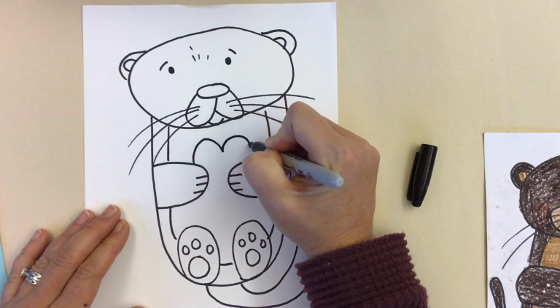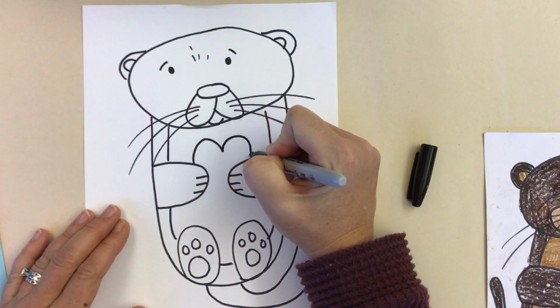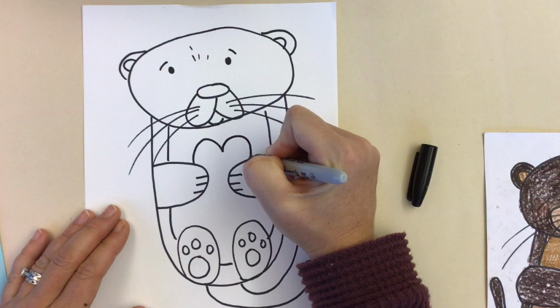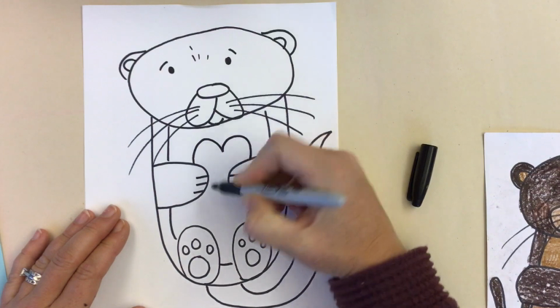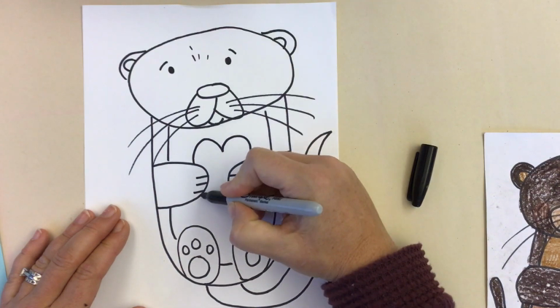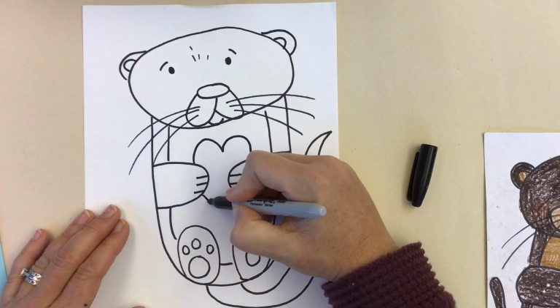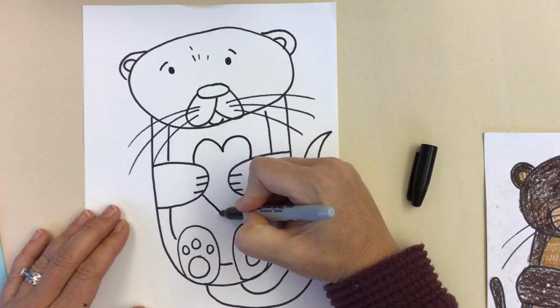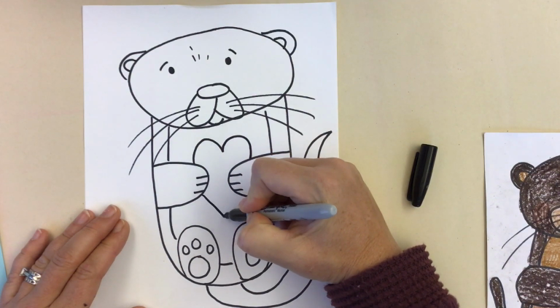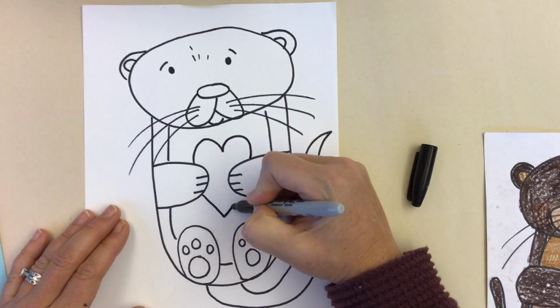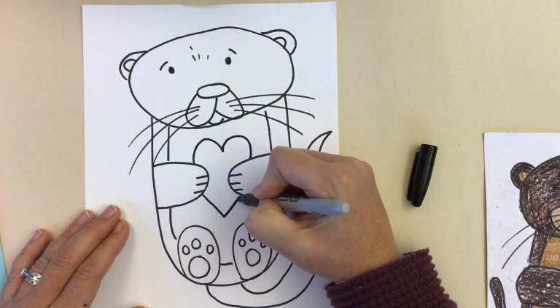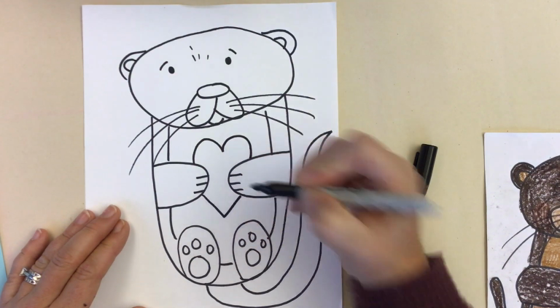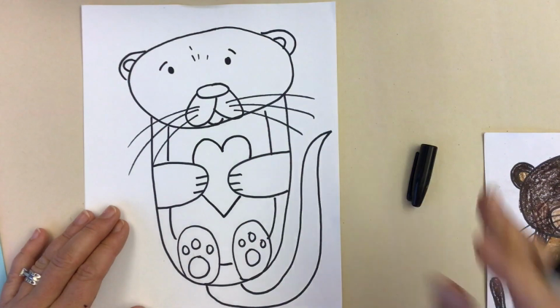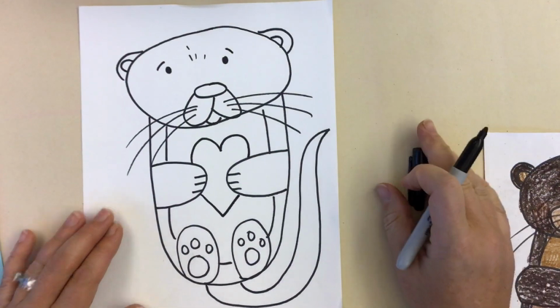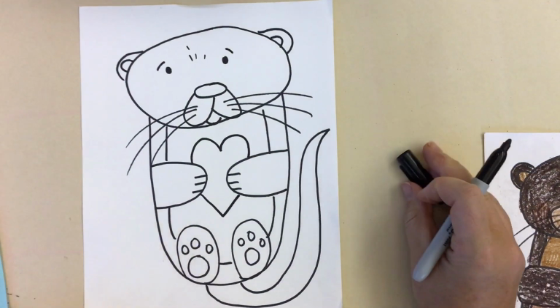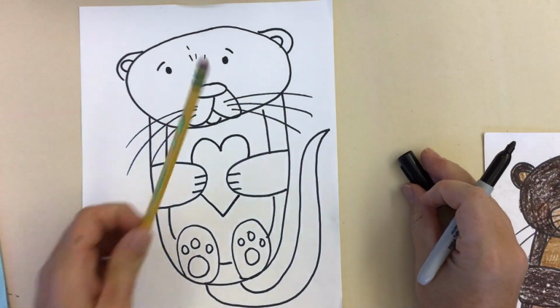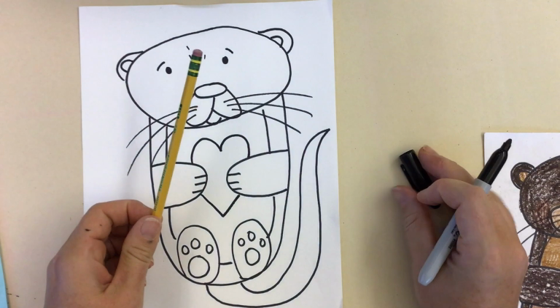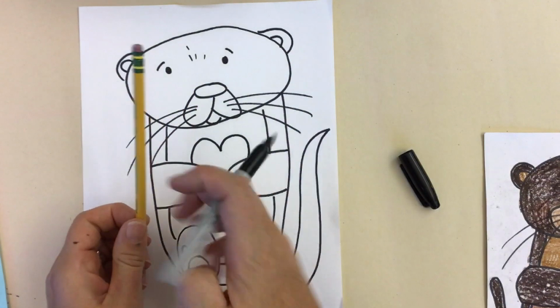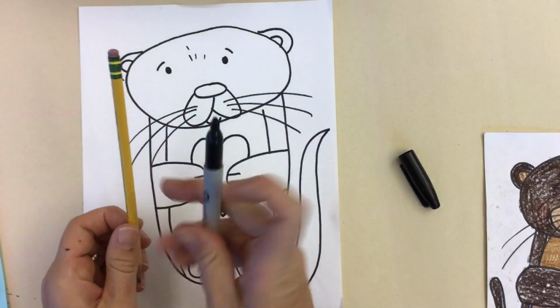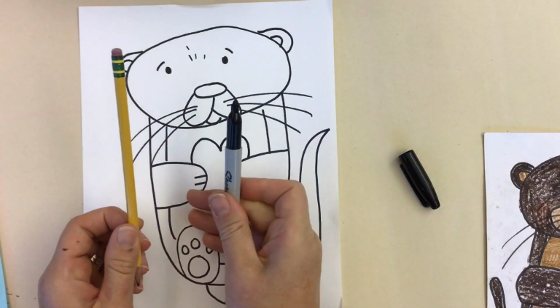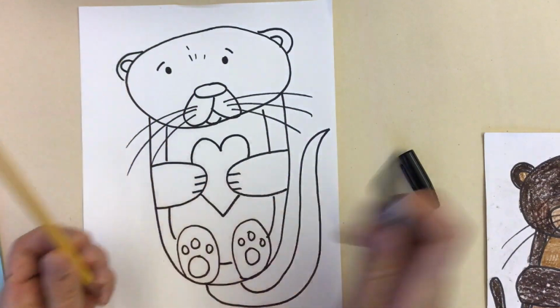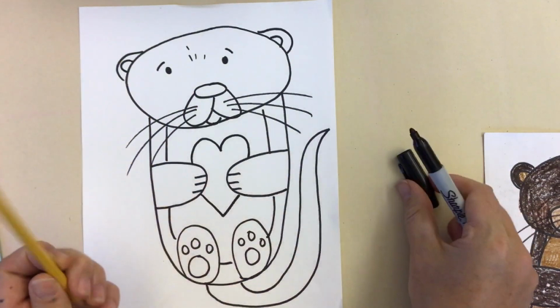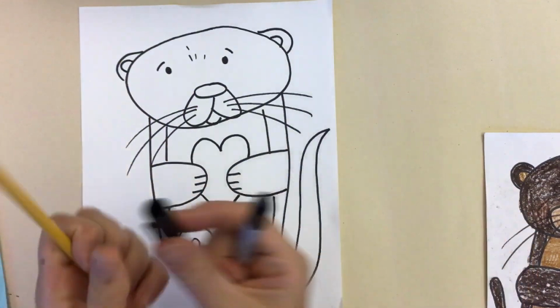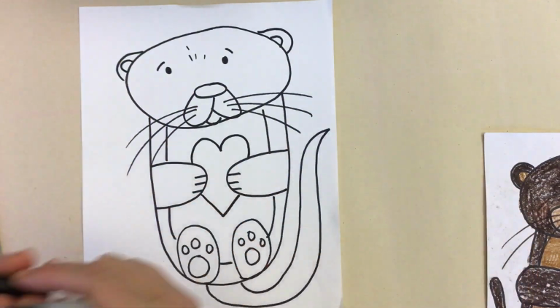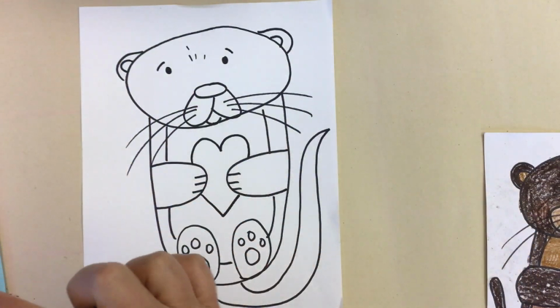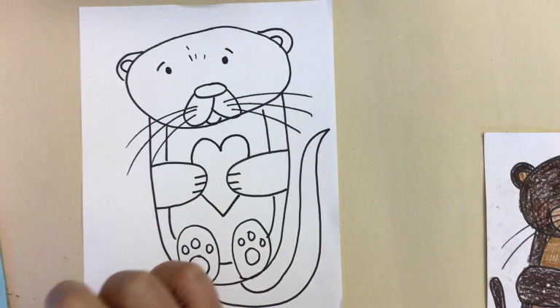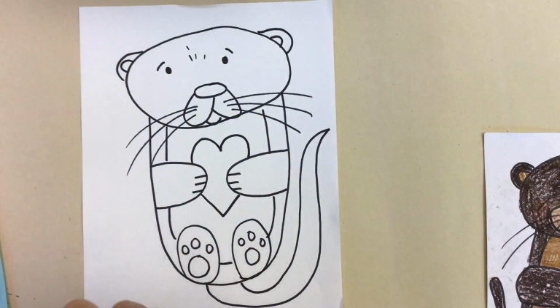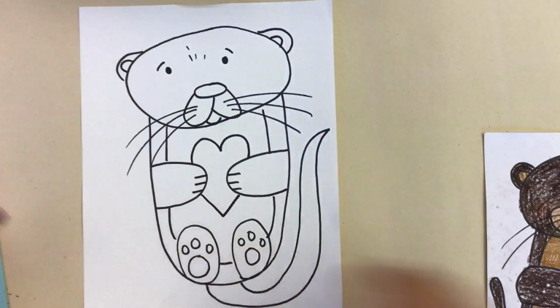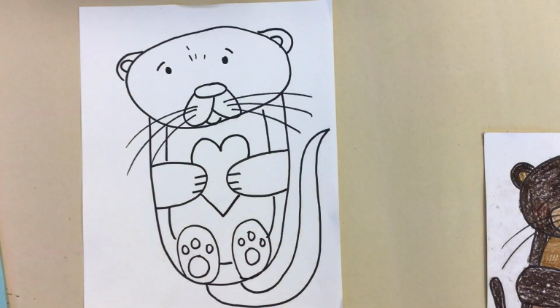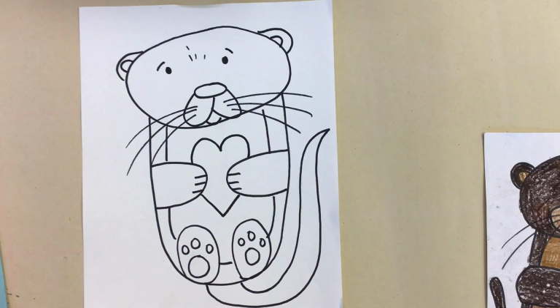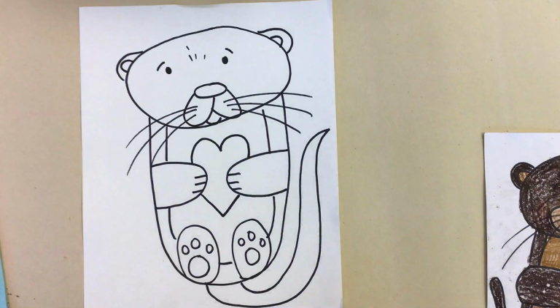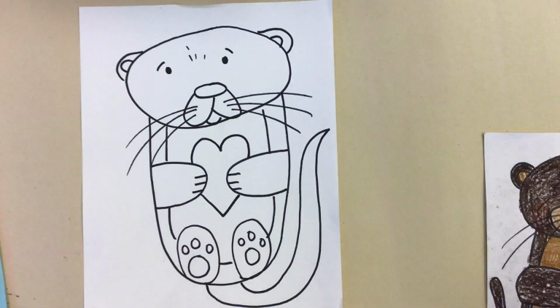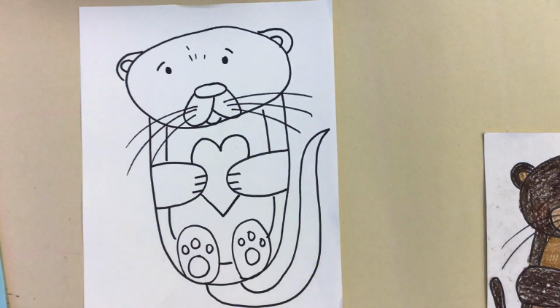I'm going to draw the top of the heart and the bottom of the heart. Now, if you drew it with pencil, your next step would be to go over it with Sharpie. But because I am done with that step, now we're going to color.